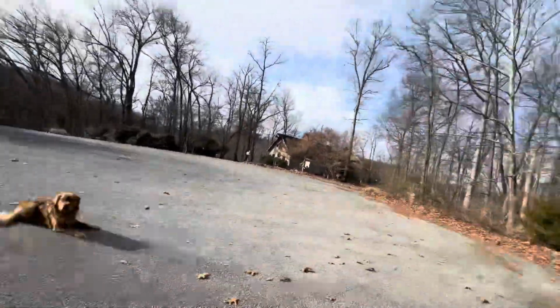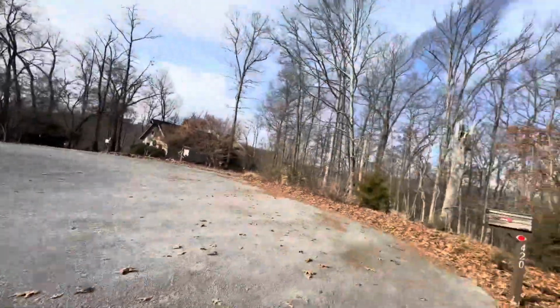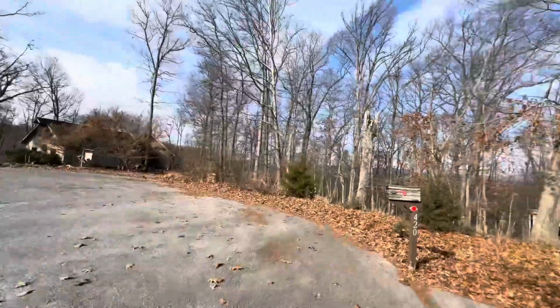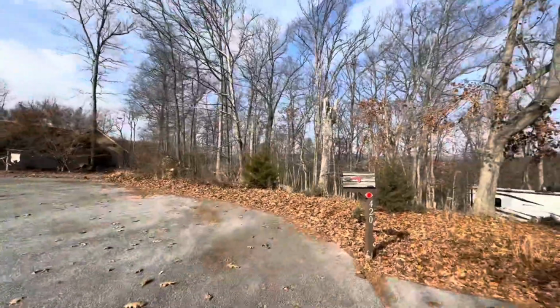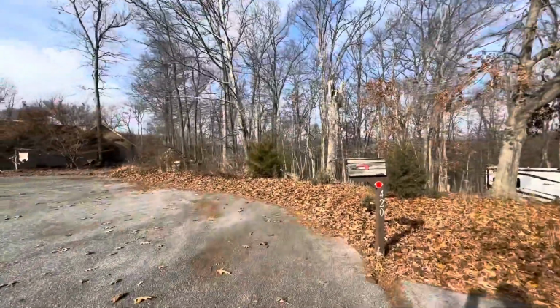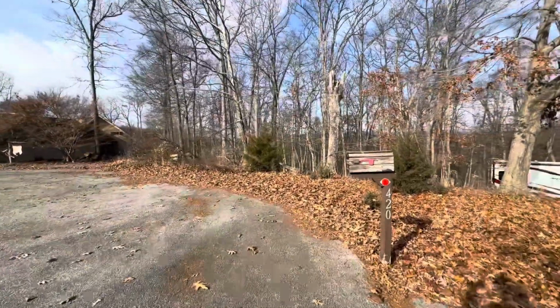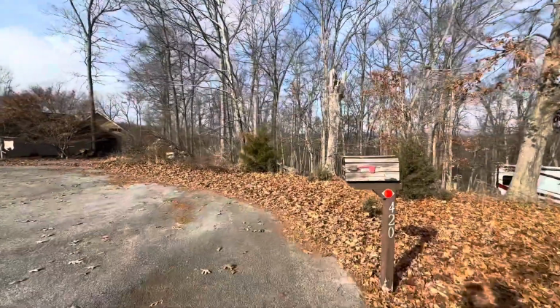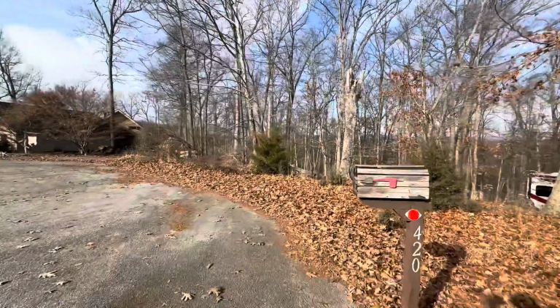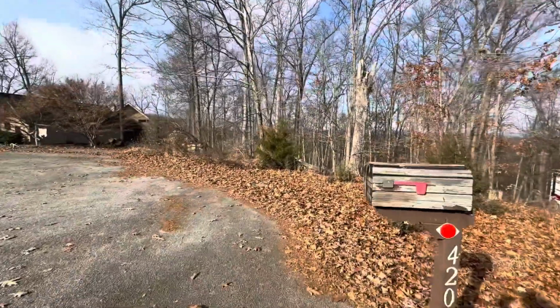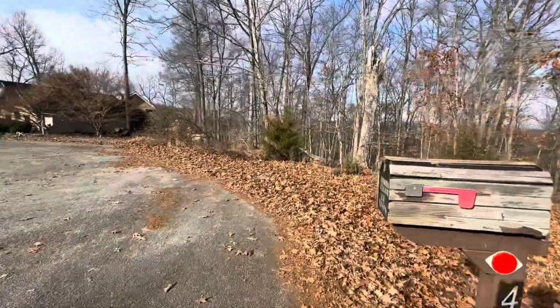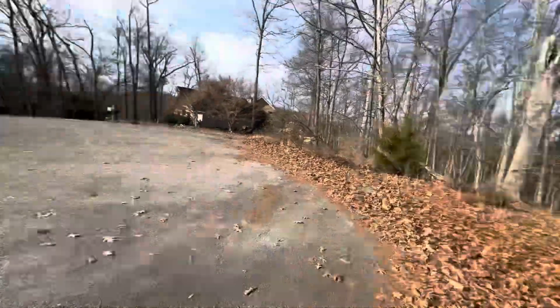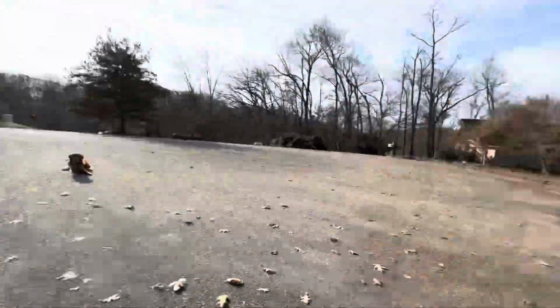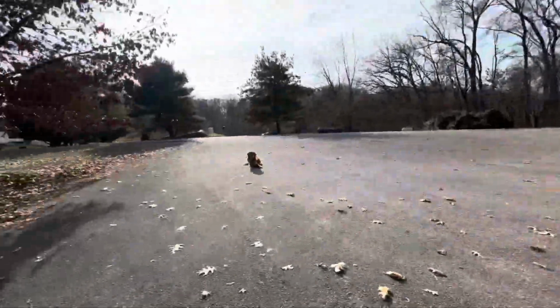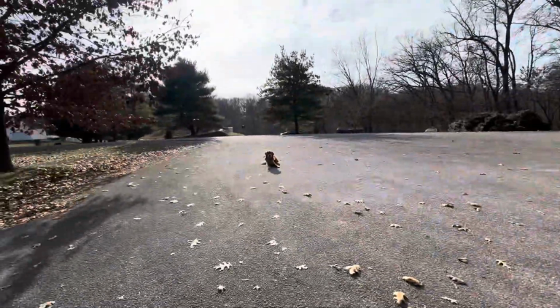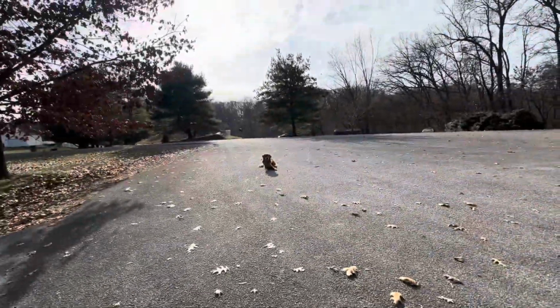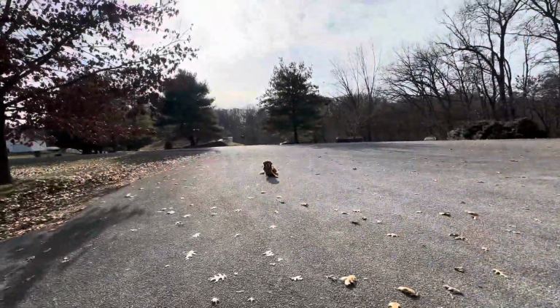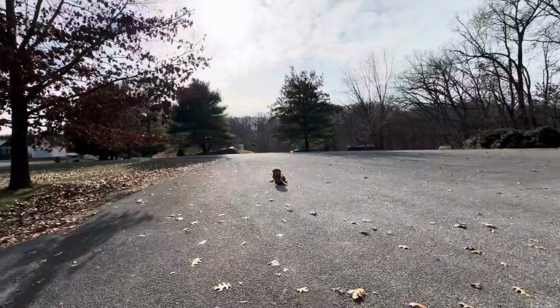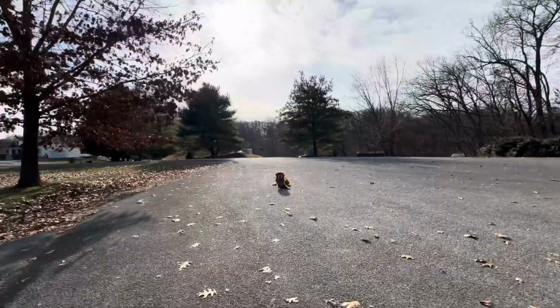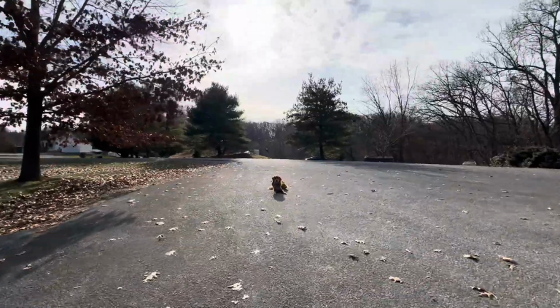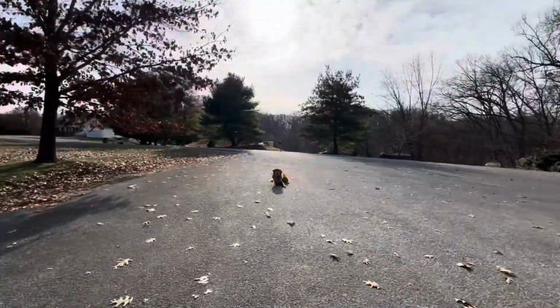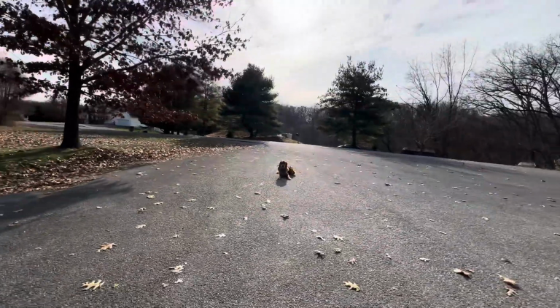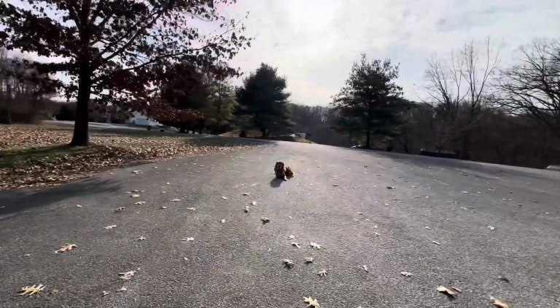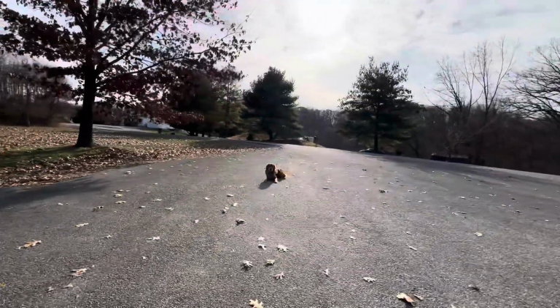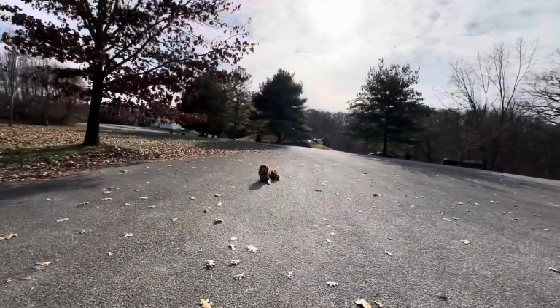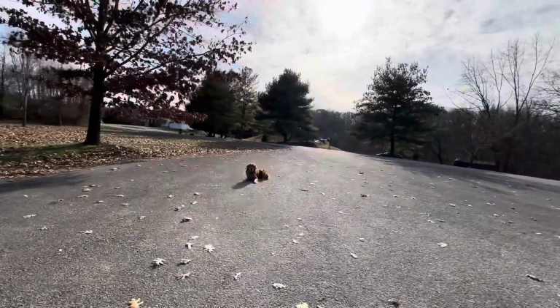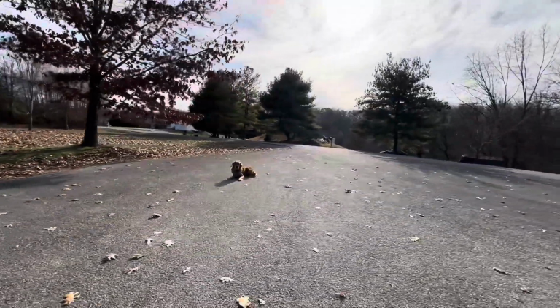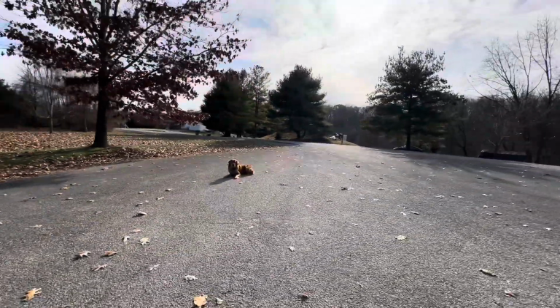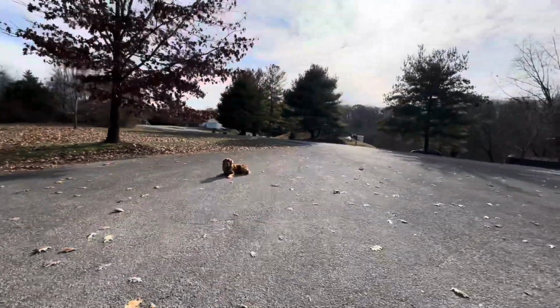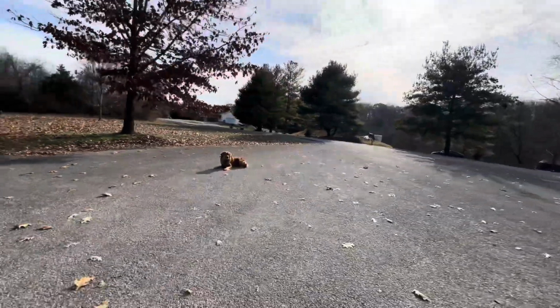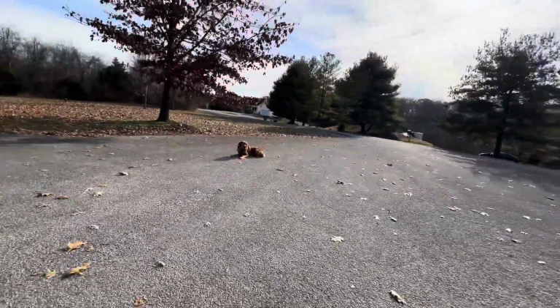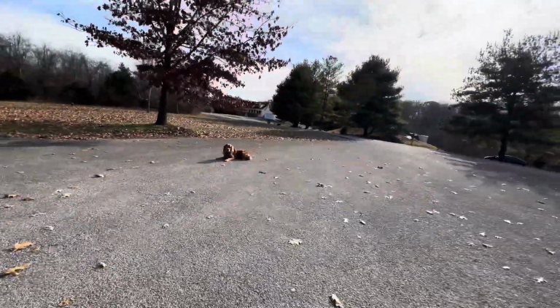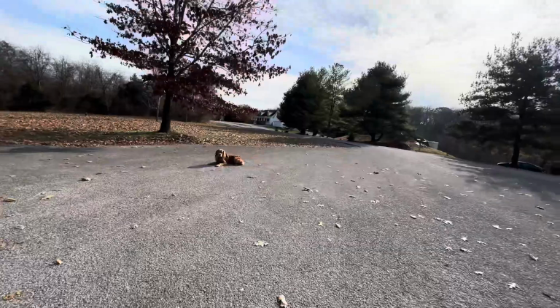So practicality is like, I need to check my mail. He's doing amazing.